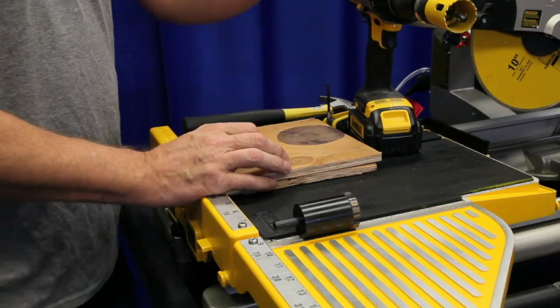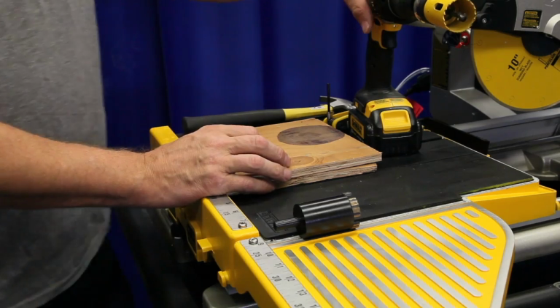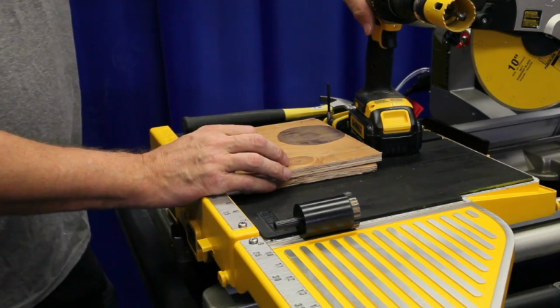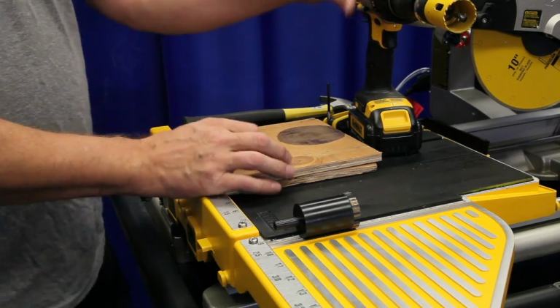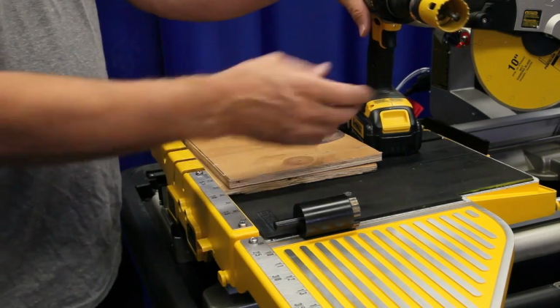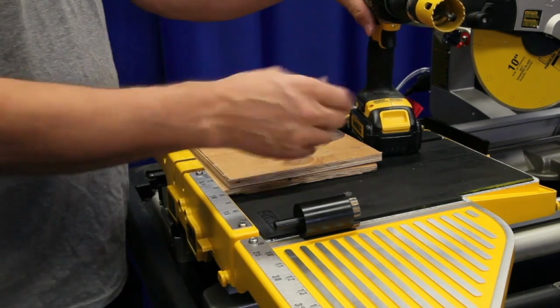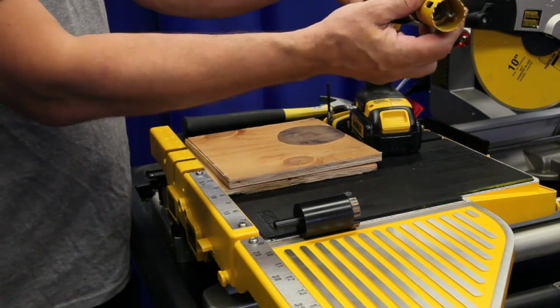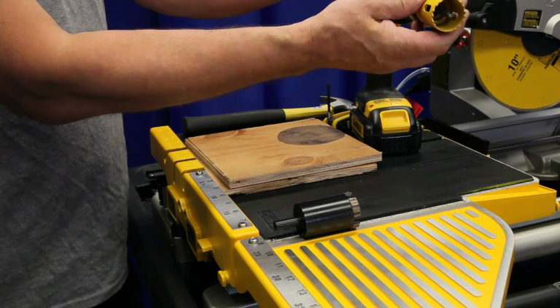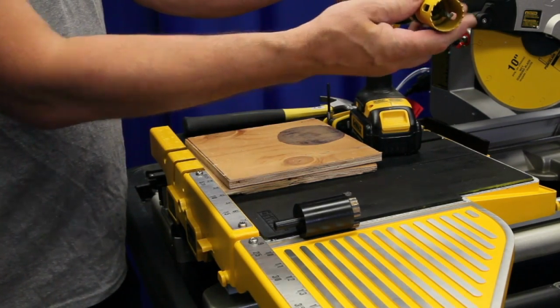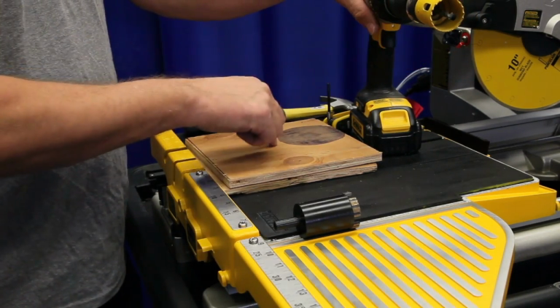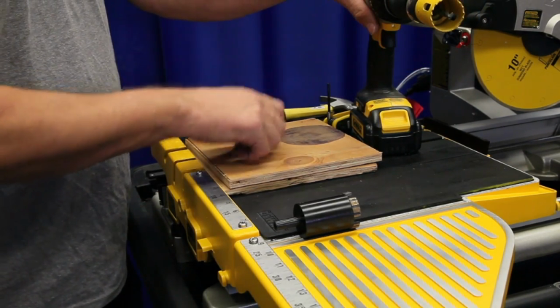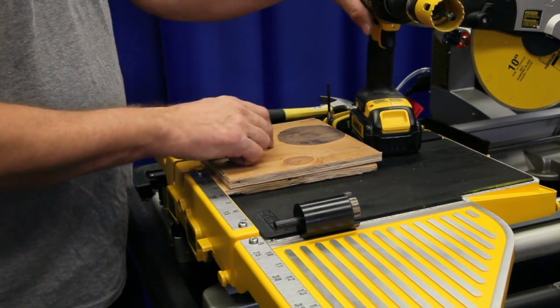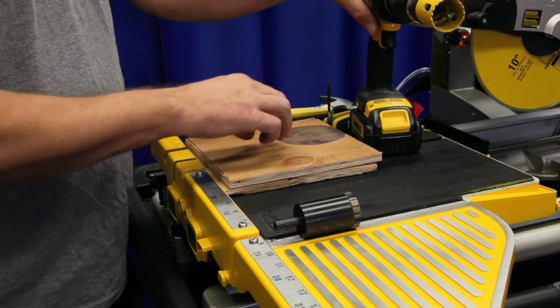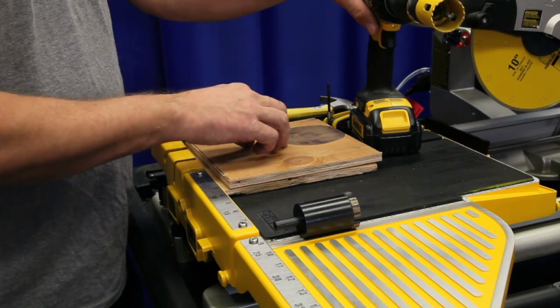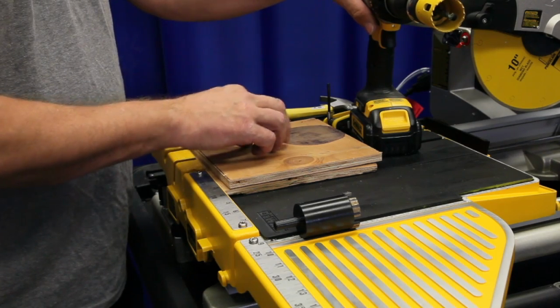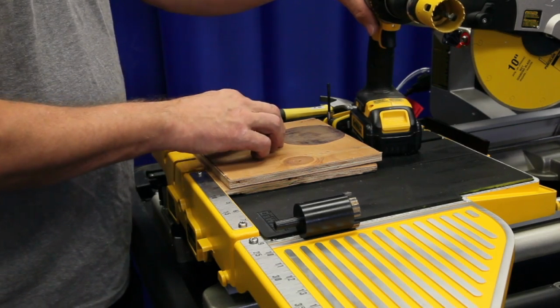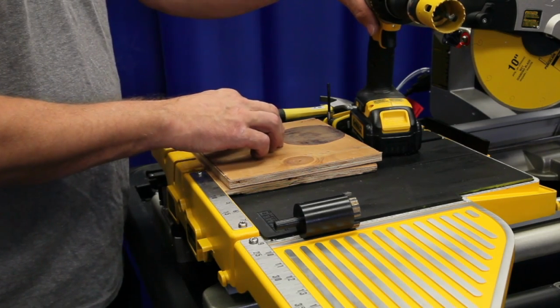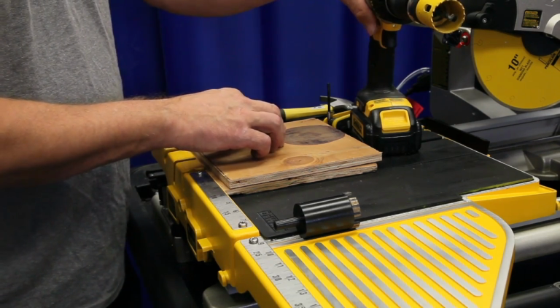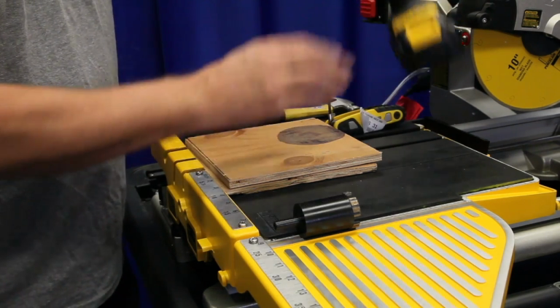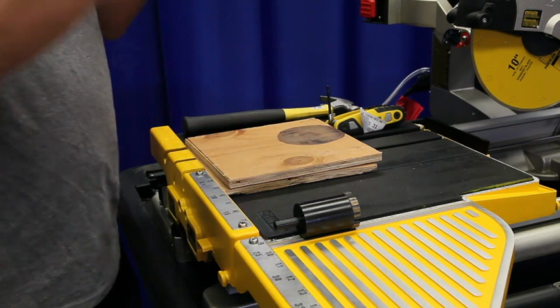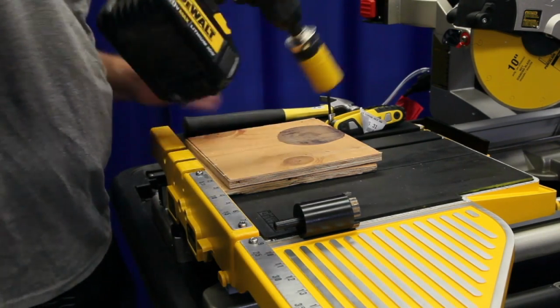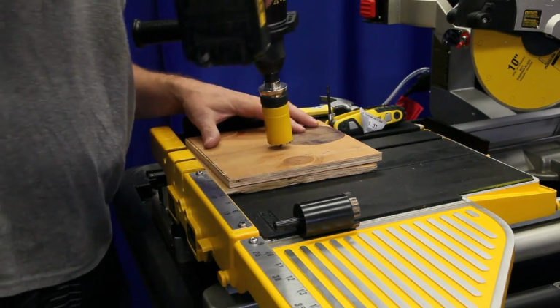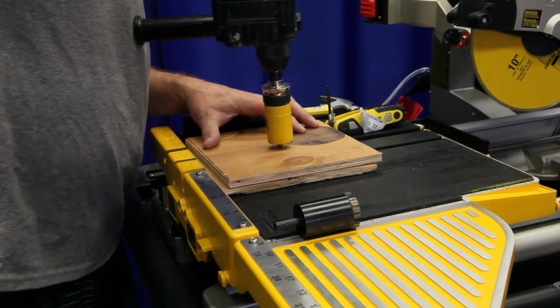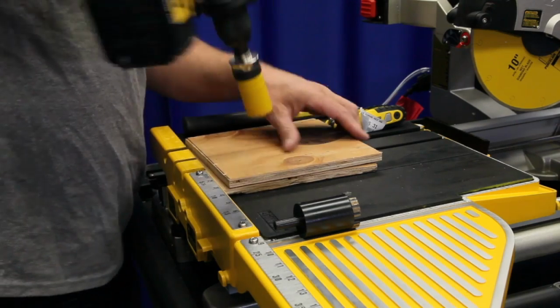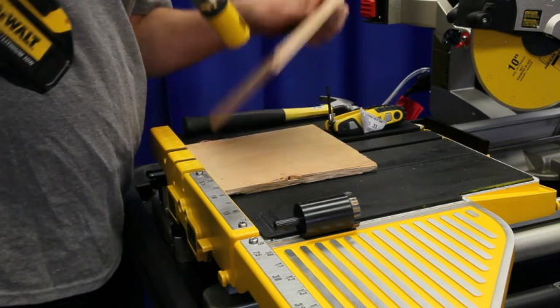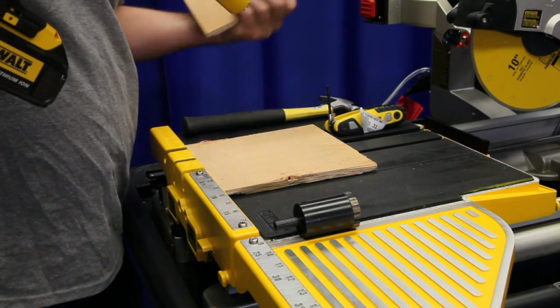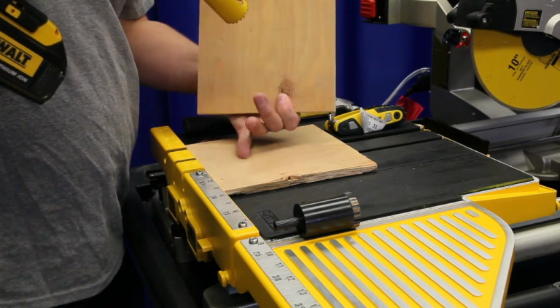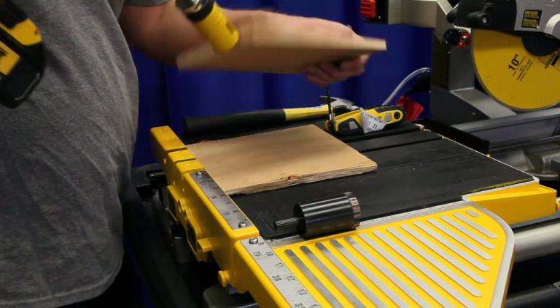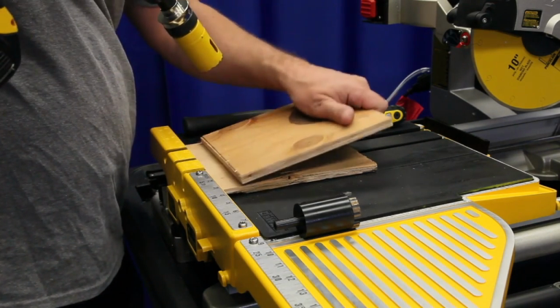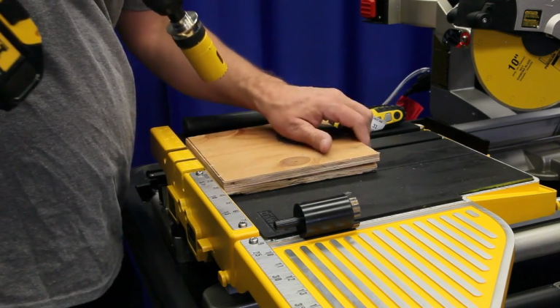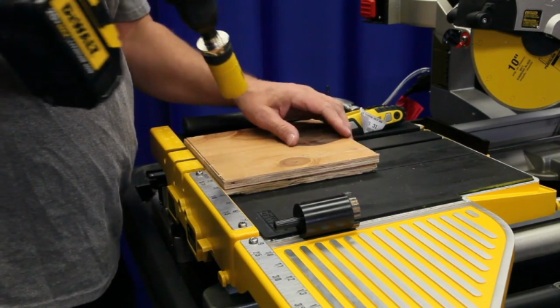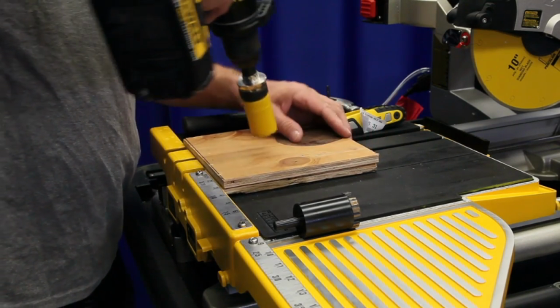So the first thing we're going to do is take an inch and three-eighths hole saw and drill a hole in a piece of plywood so we can use this as a template to drill the hole in the tile. Notice I've got a piece of another wood in here so I don't actually drill into my tile saw tray.